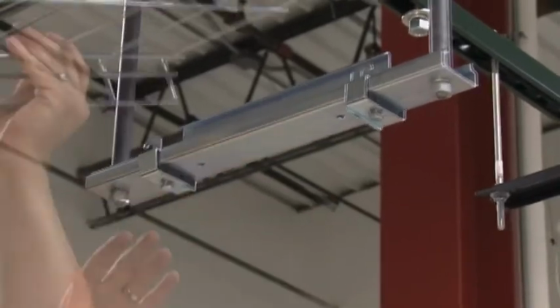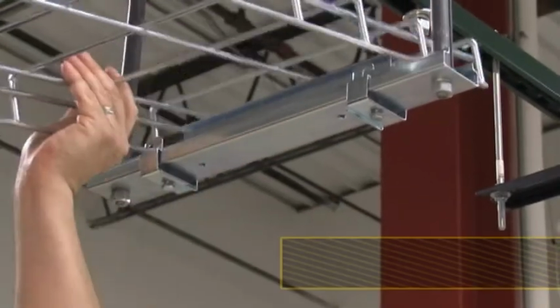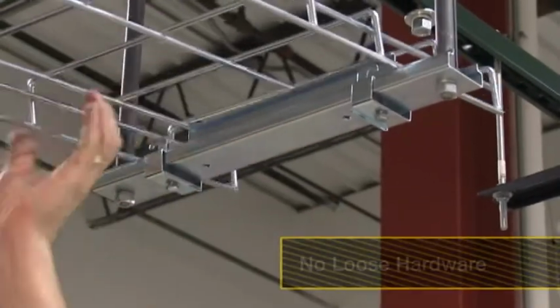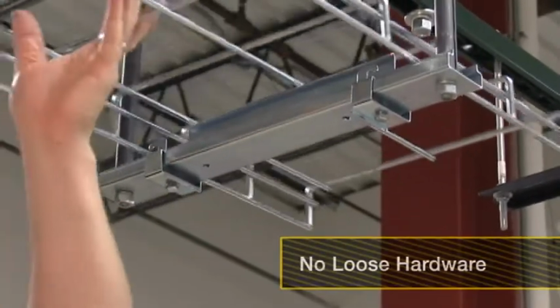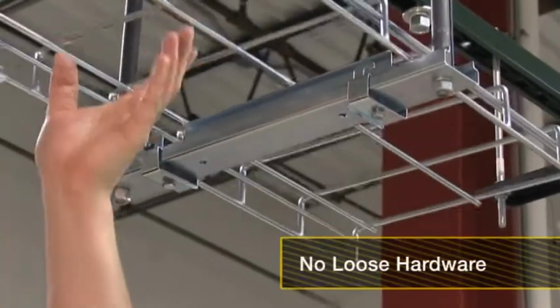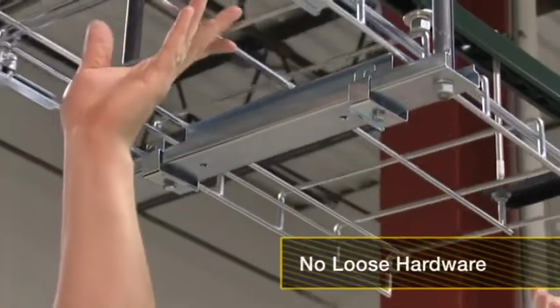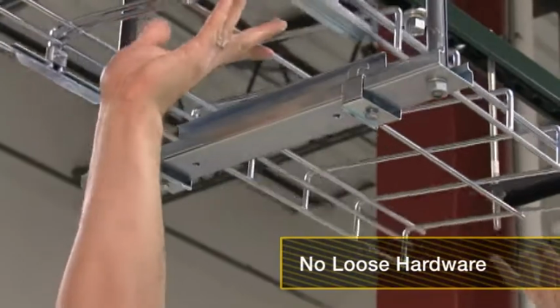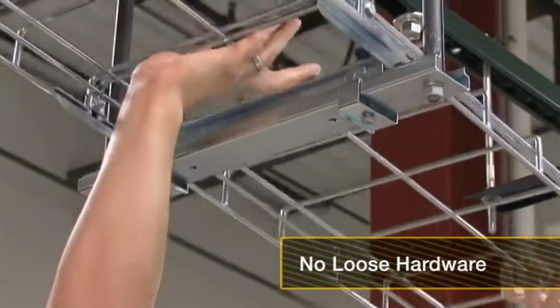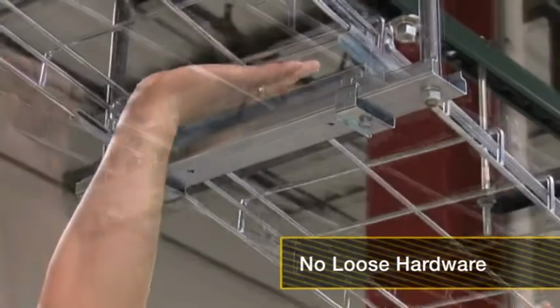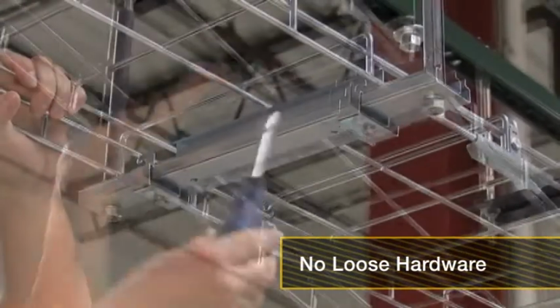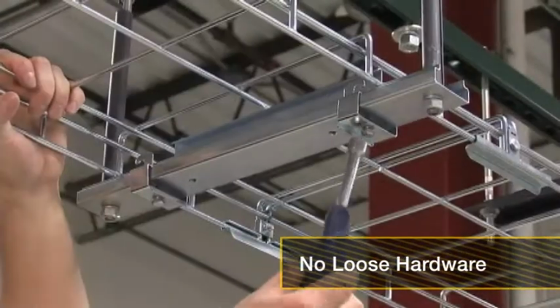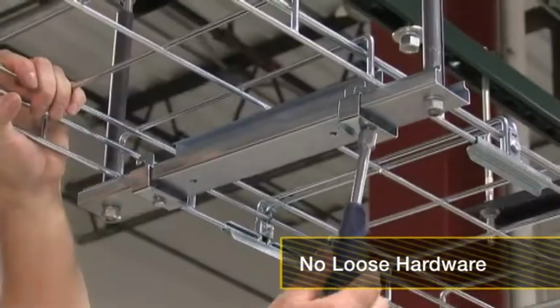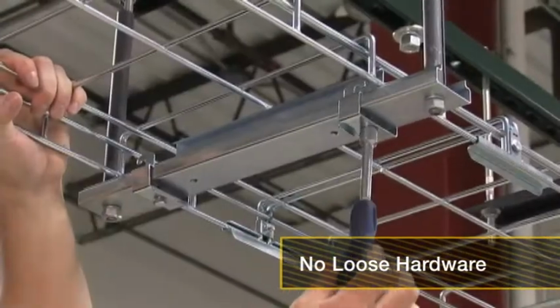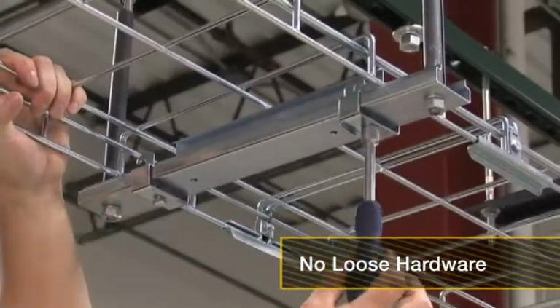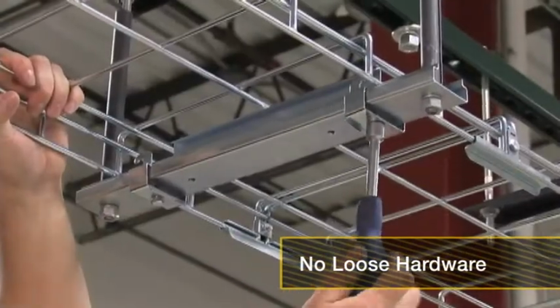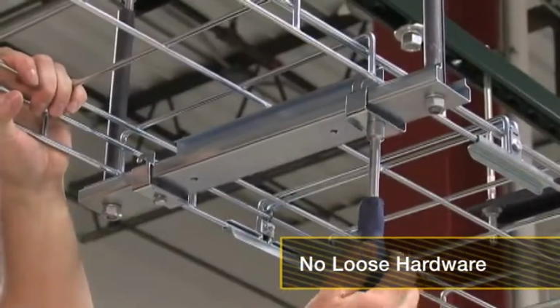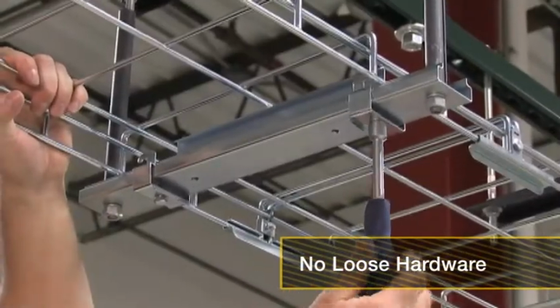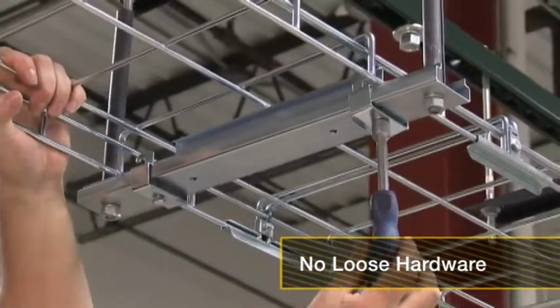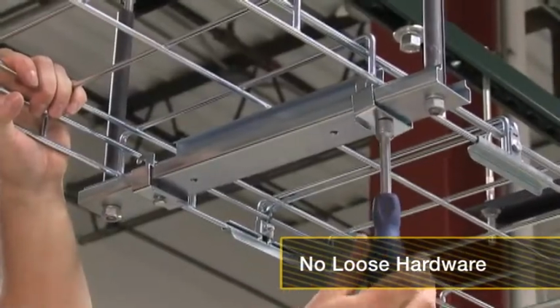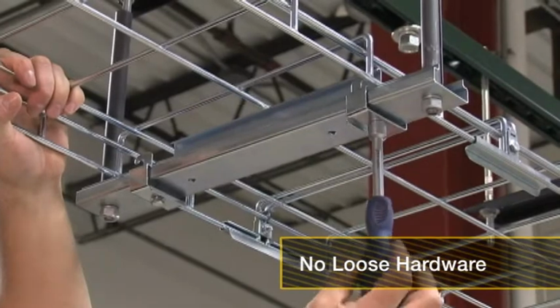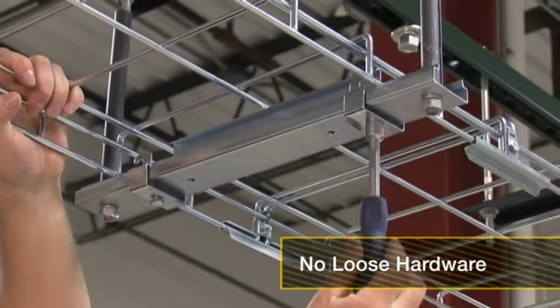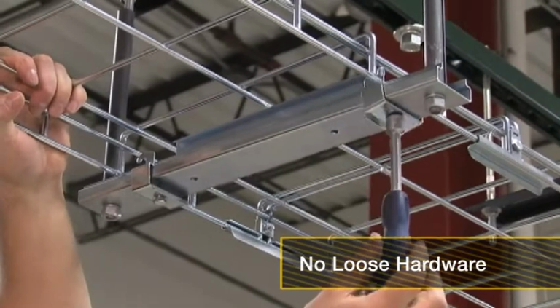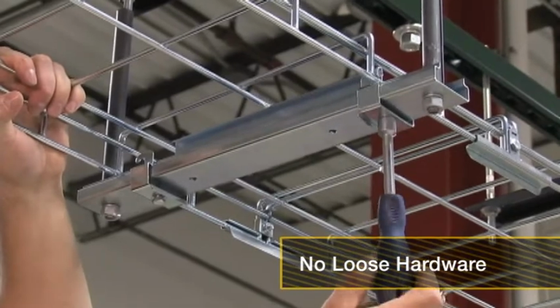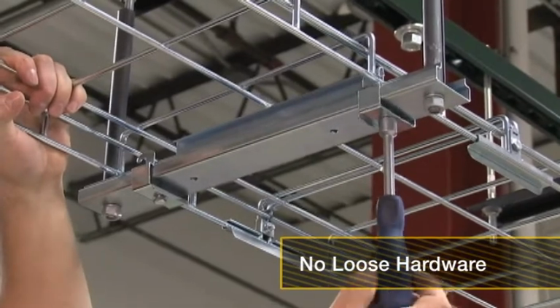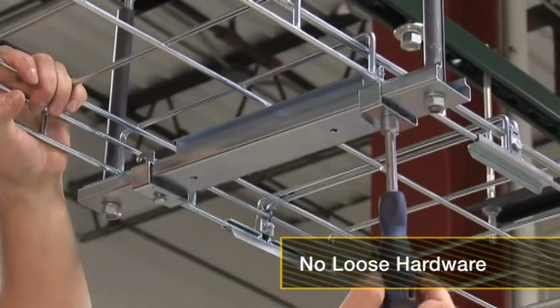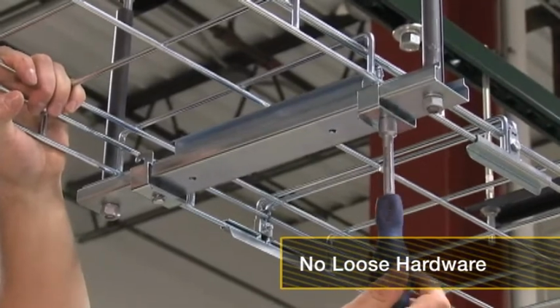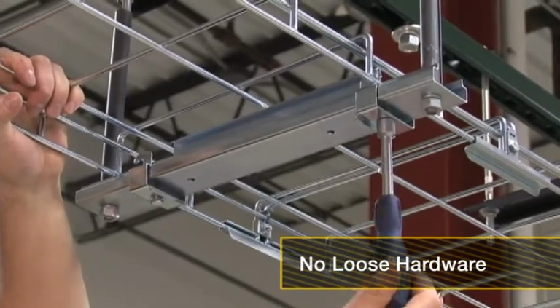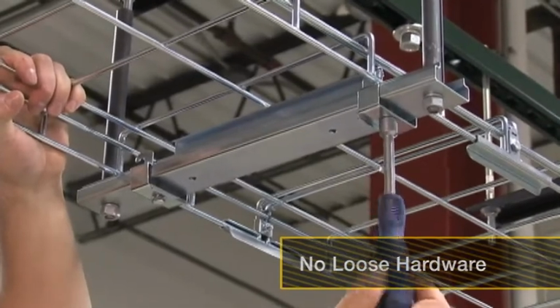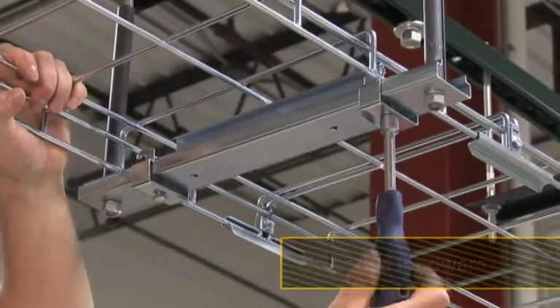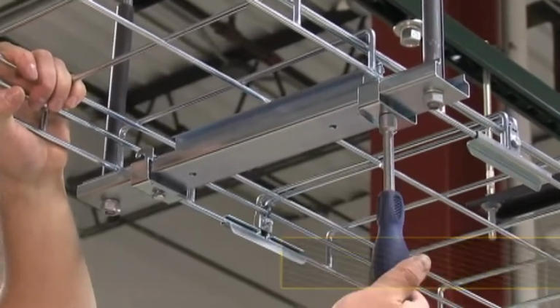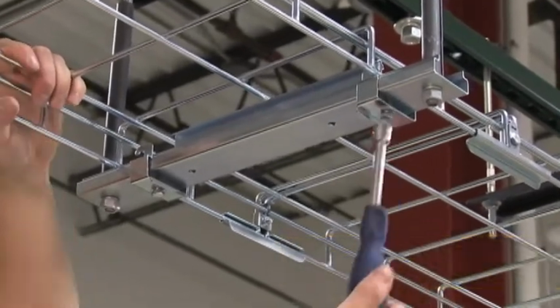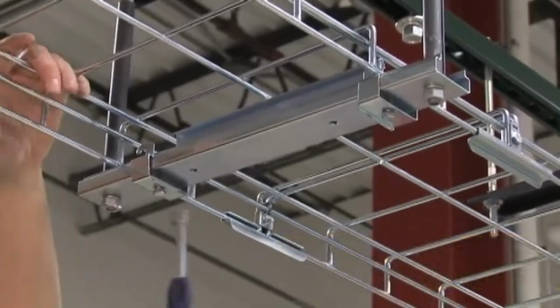Next, position the wire grid pathway on the trapeze bracket. Loosen the mounting clips with a 7/16 inch nut driver. Slide the clips over the pathway and re-tighten.